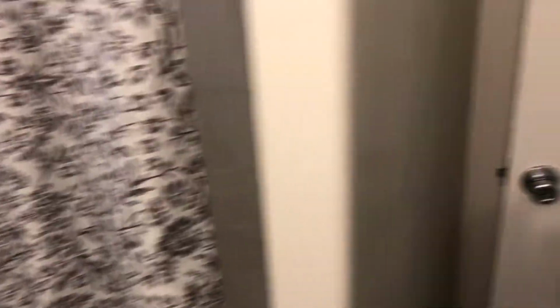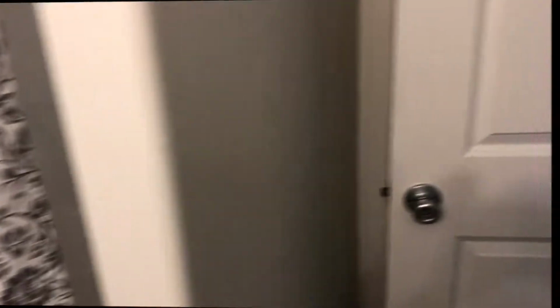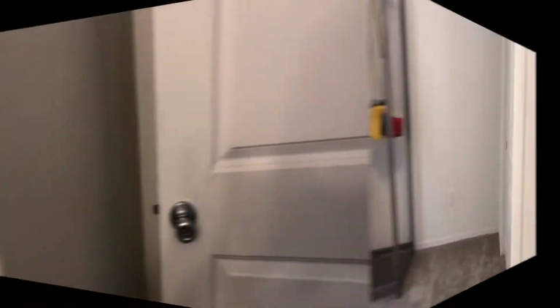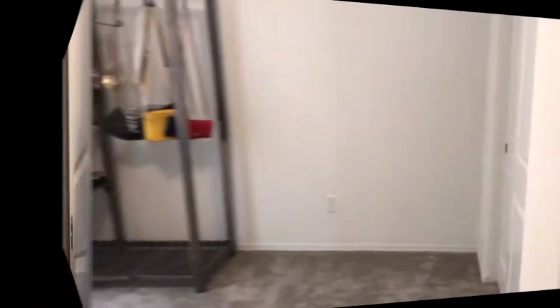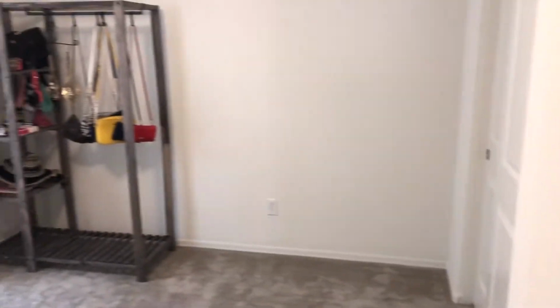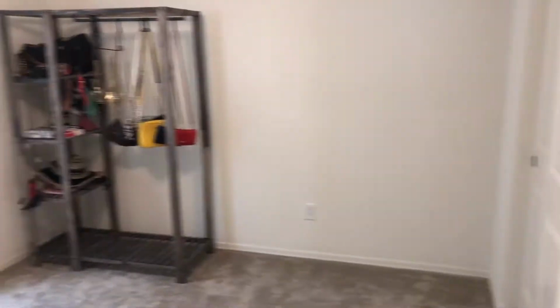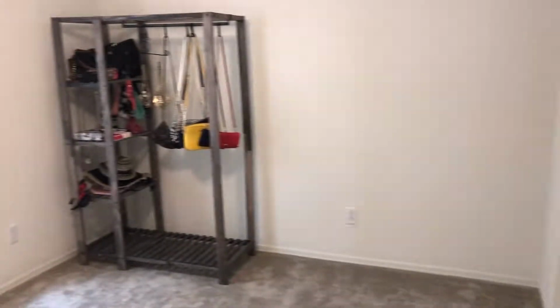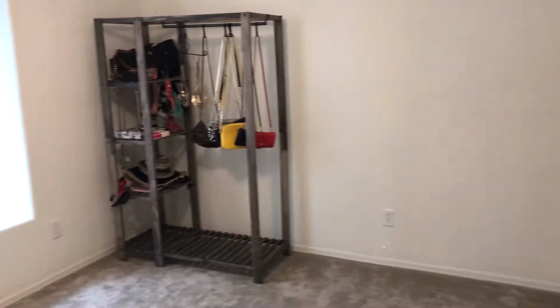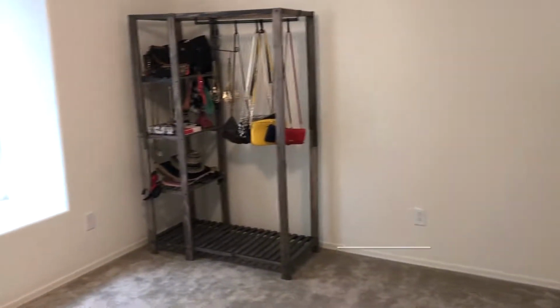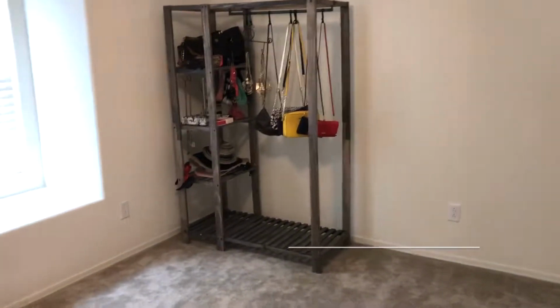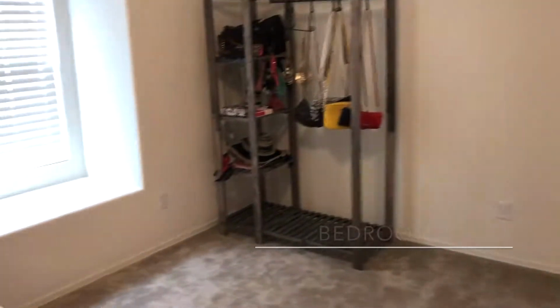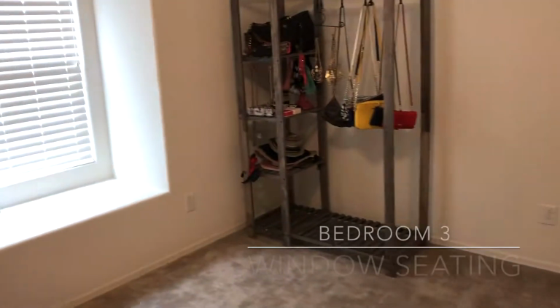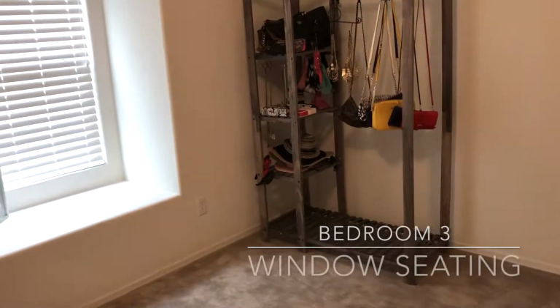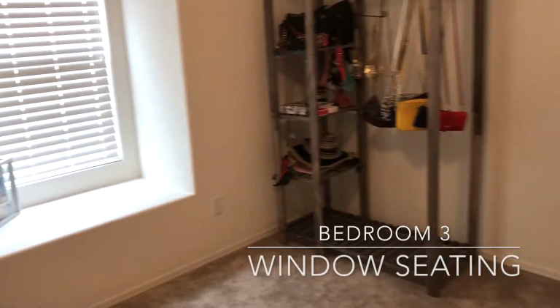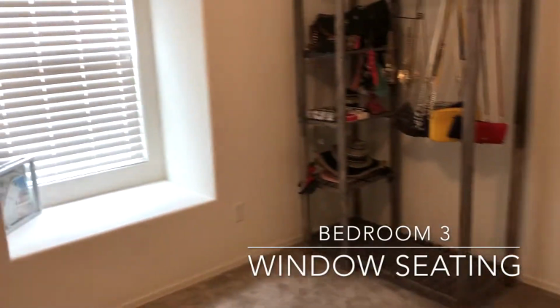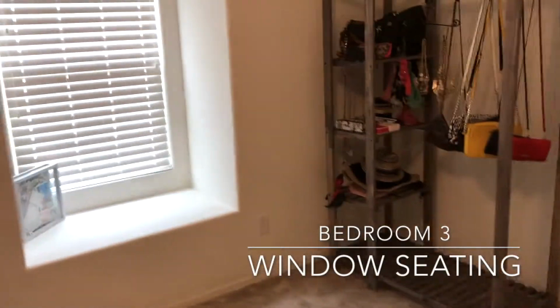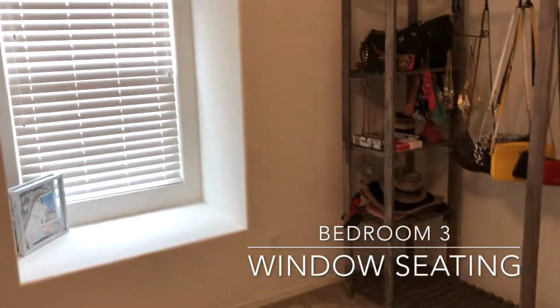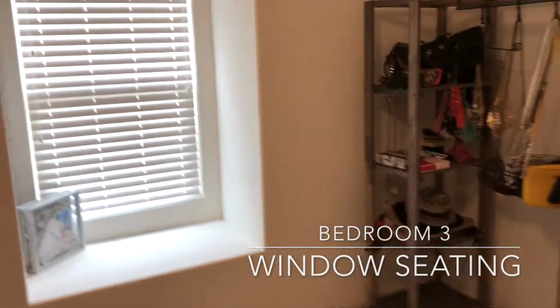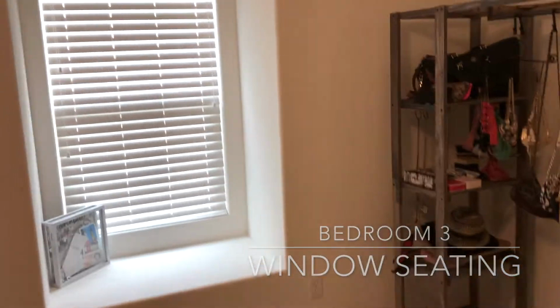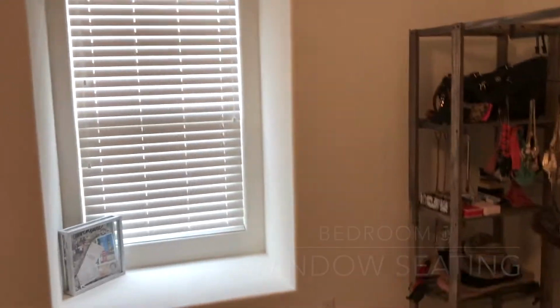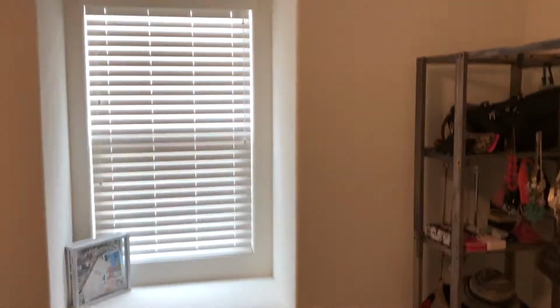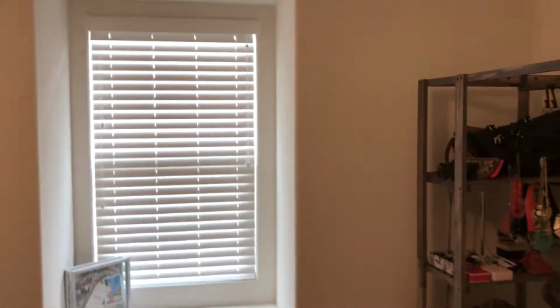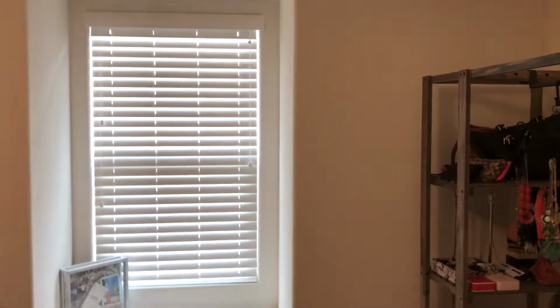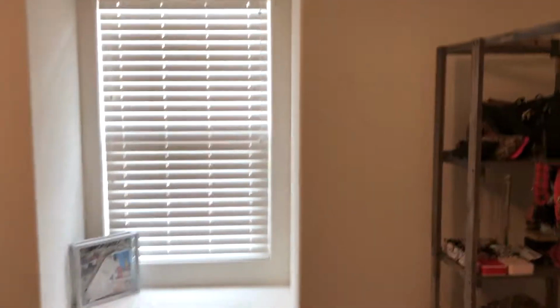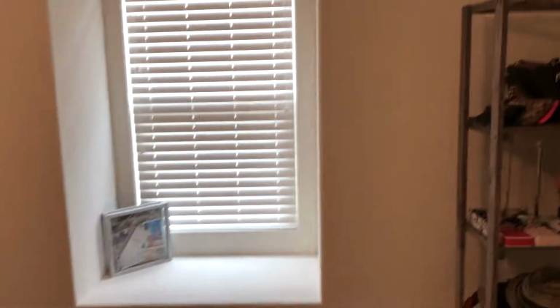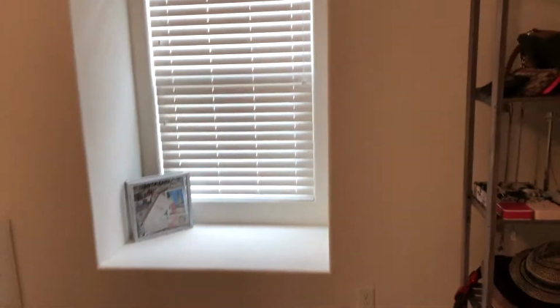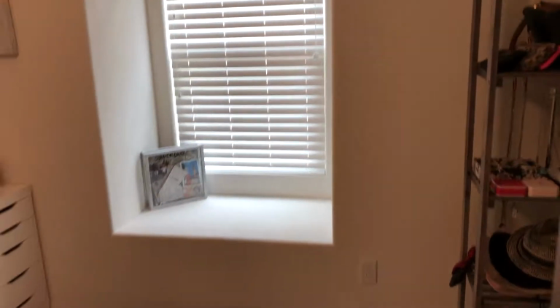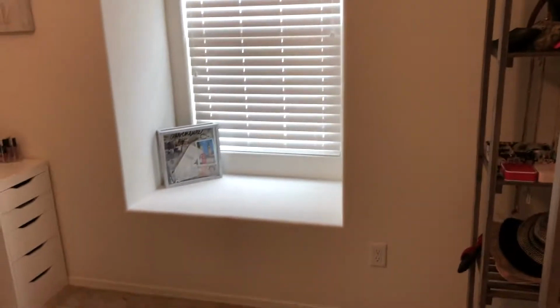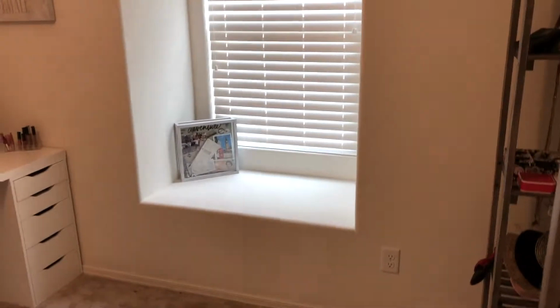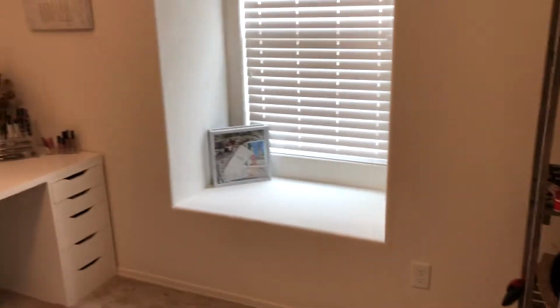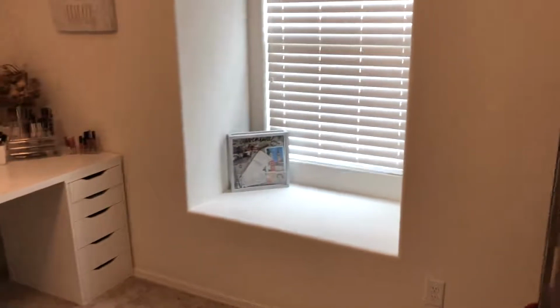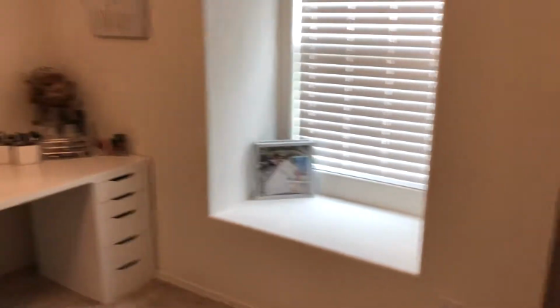And let's go to the last bedroom. All of these bedrooms are large in size with lots of closet space. What a great design right here — this little window niche.